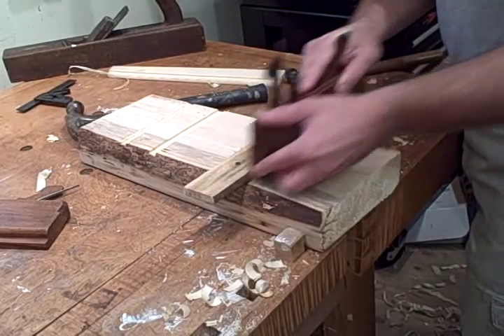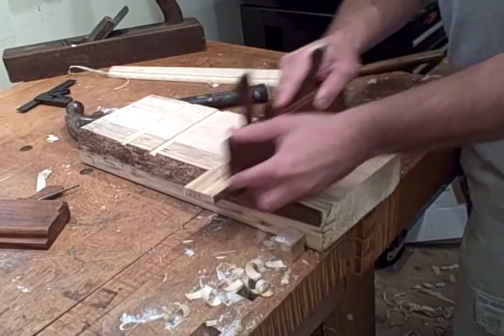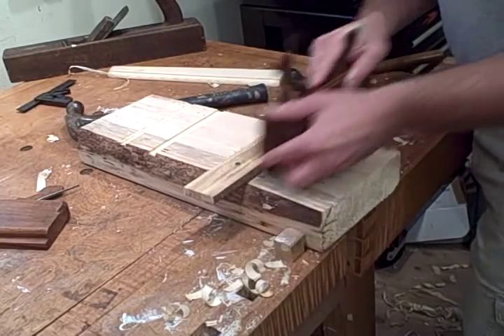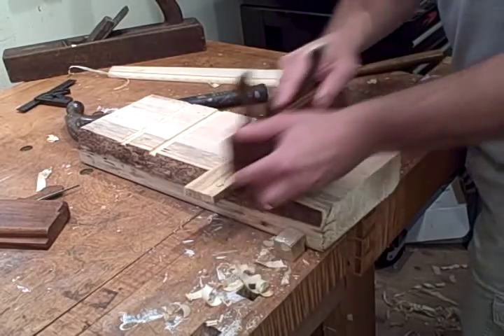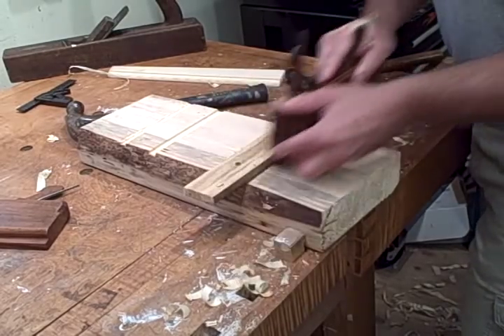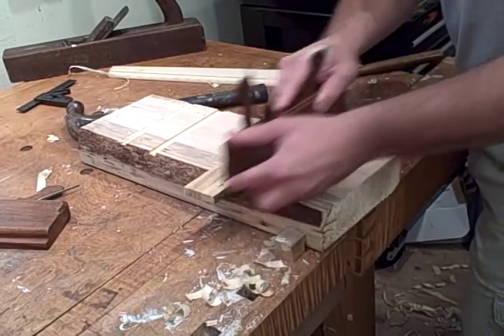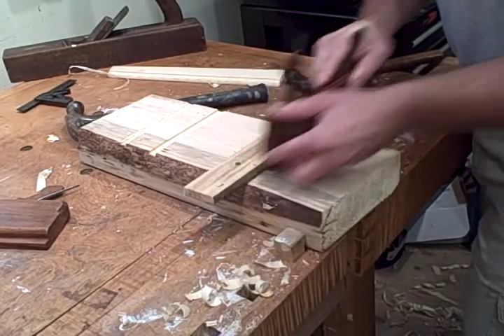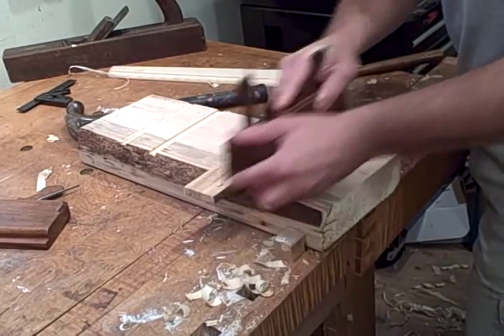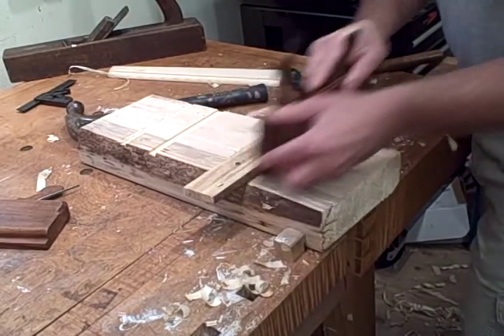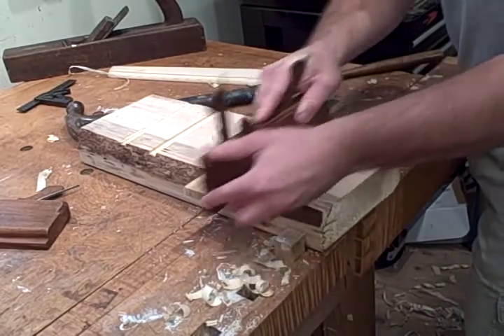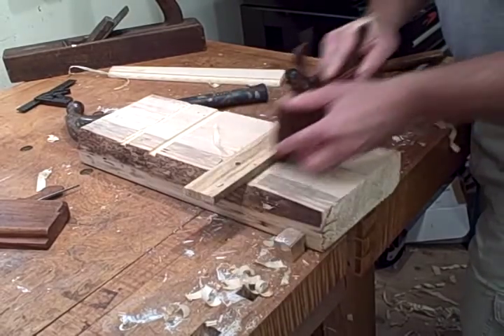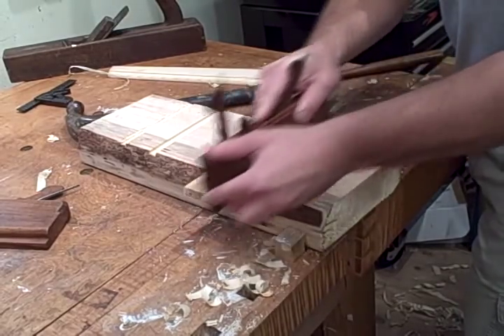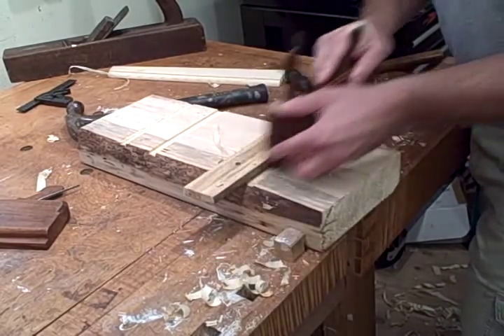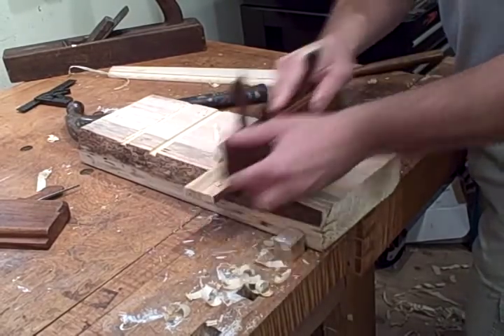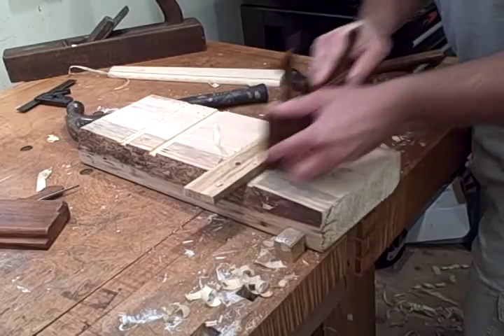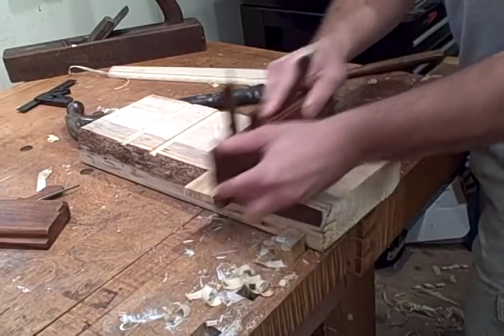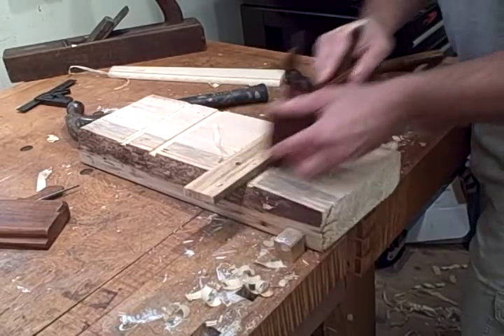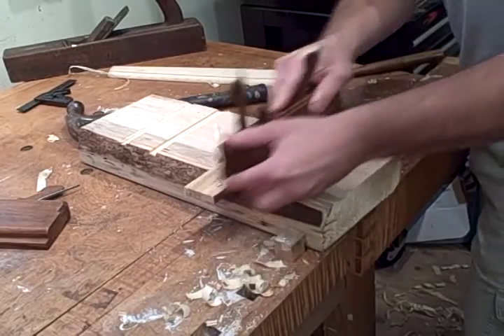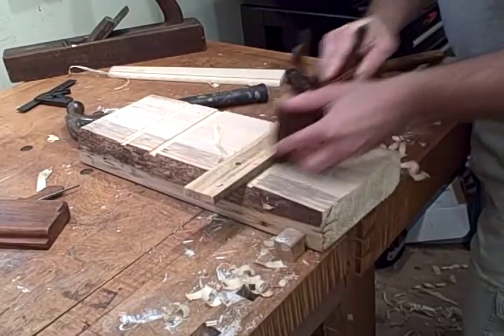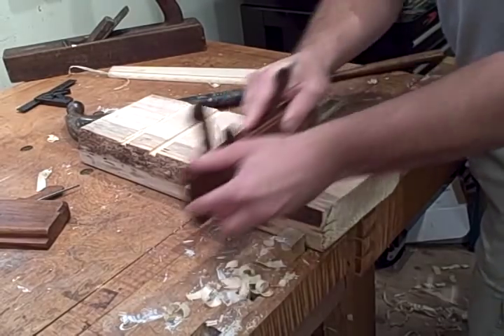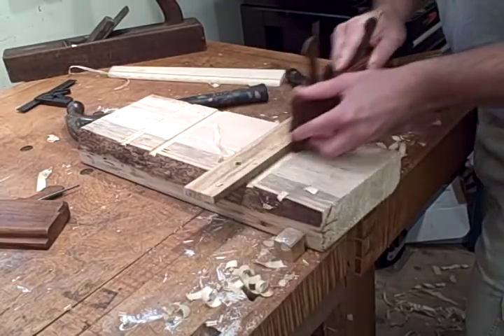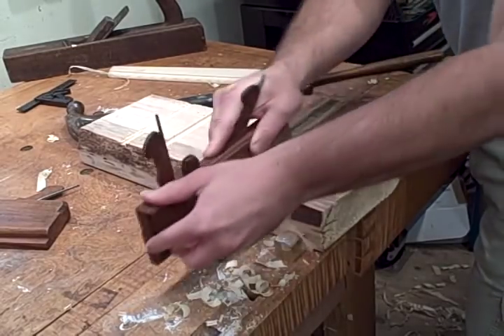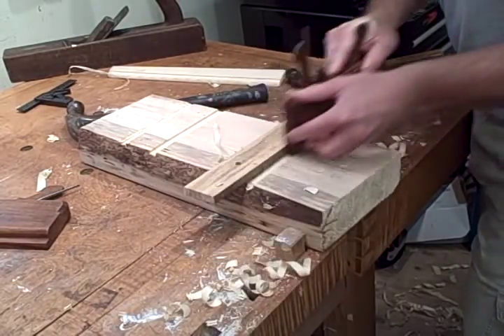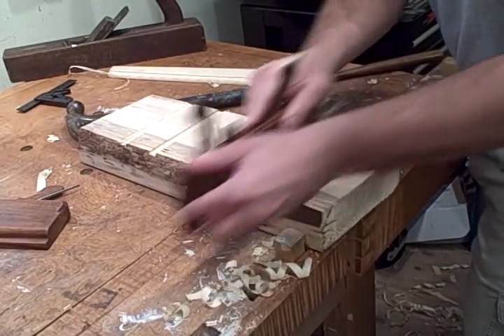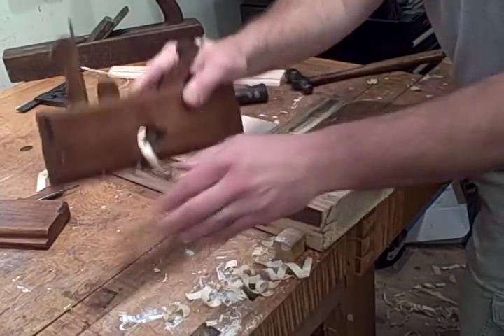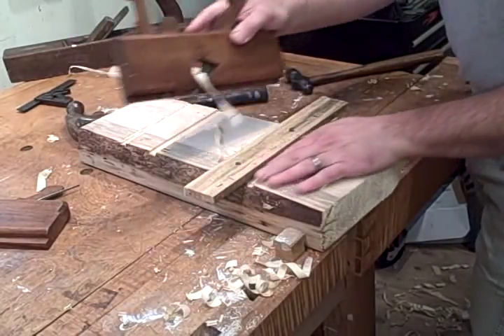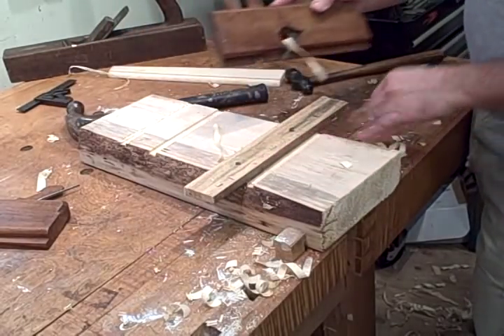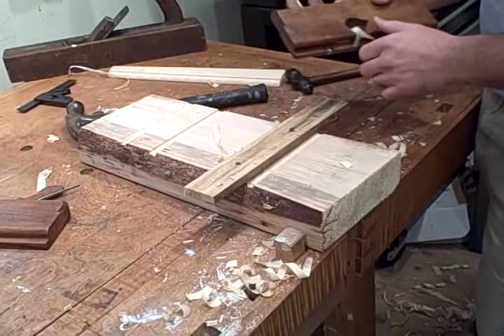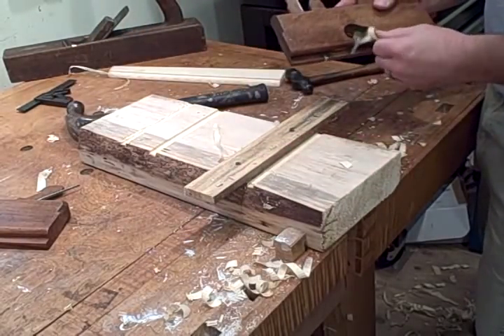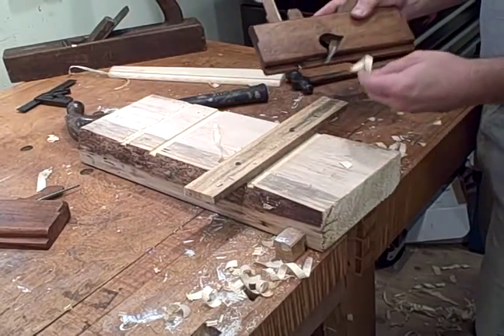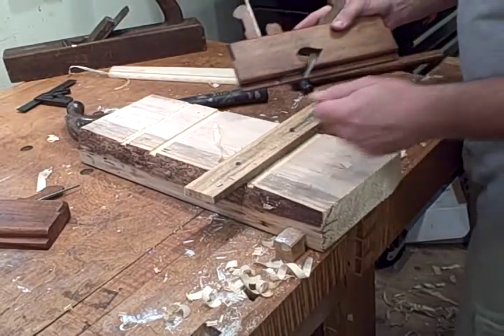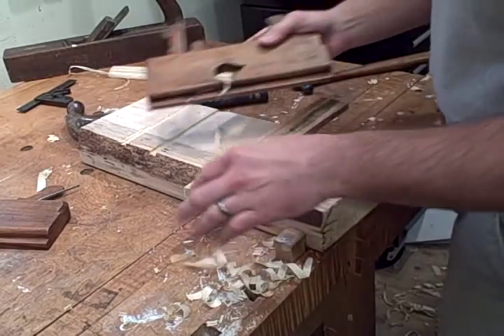For the first pass you drag it backwards across the wood first to make sure that the maker scores the fibers evenly, and then plane until the depth stop. We reach the depth stop.